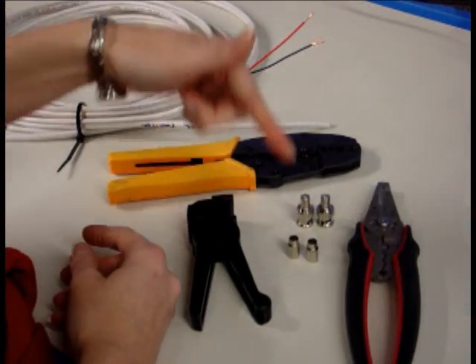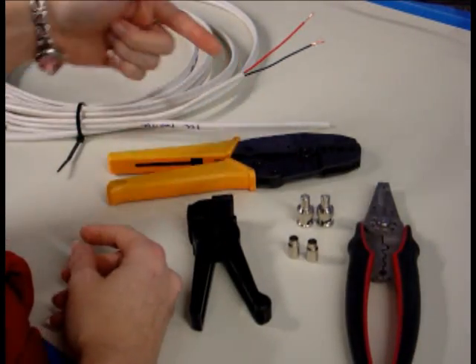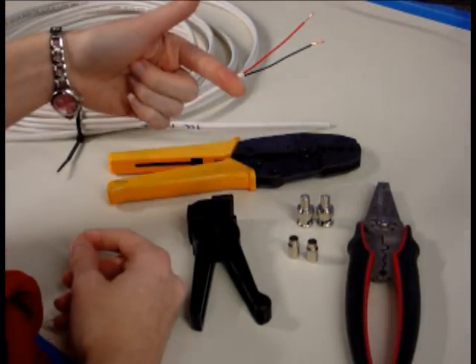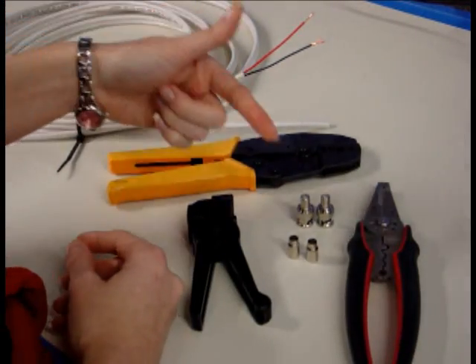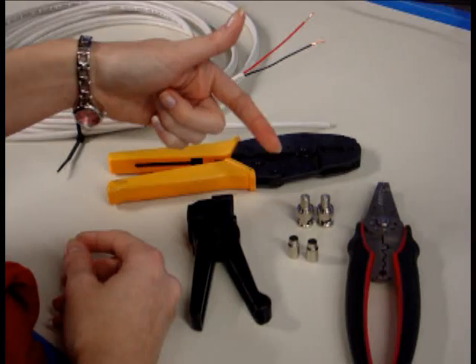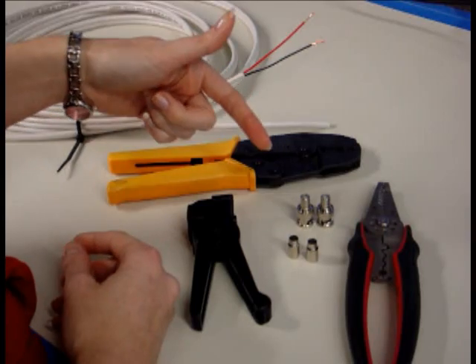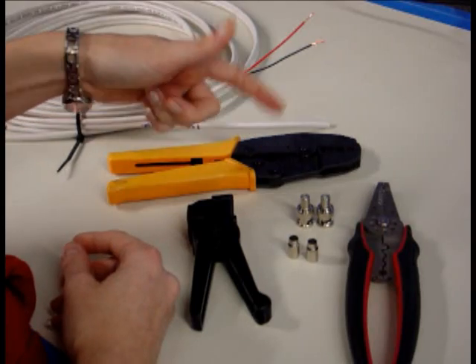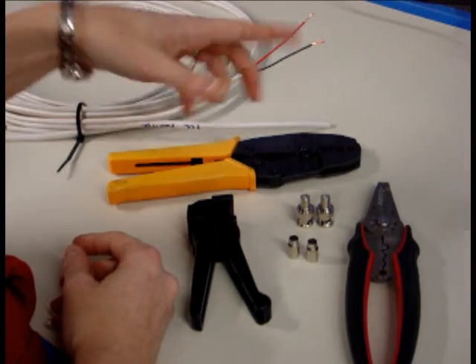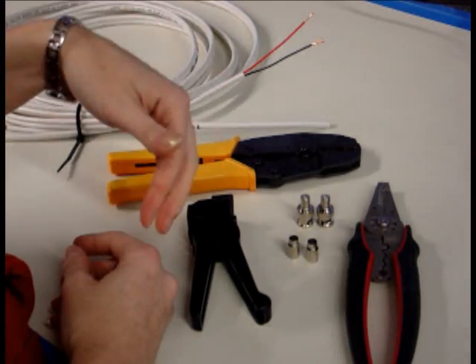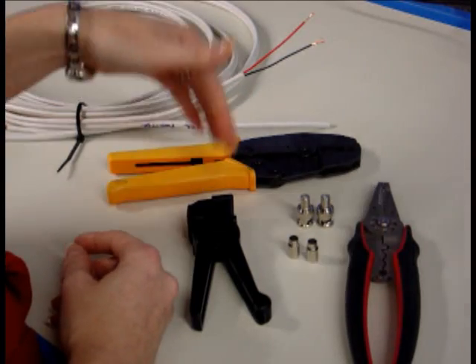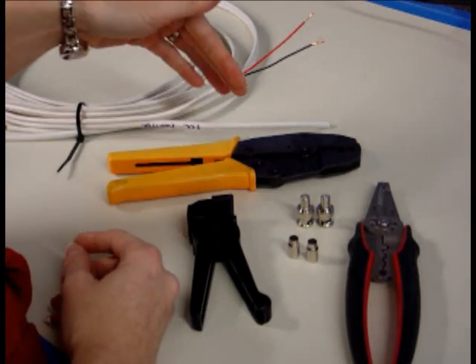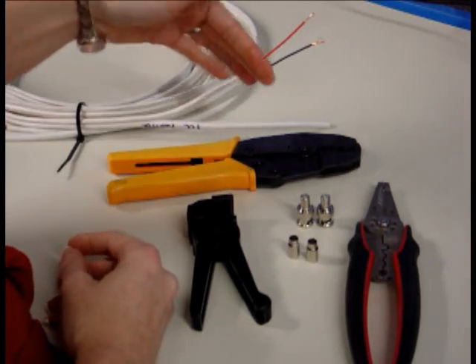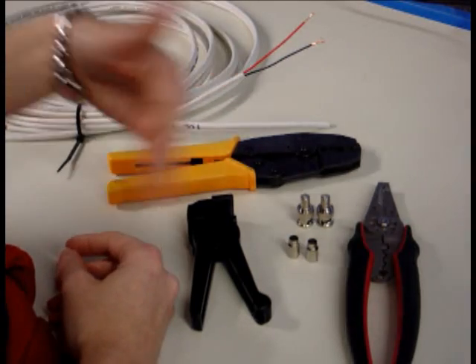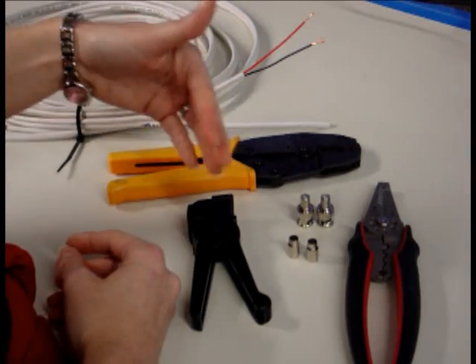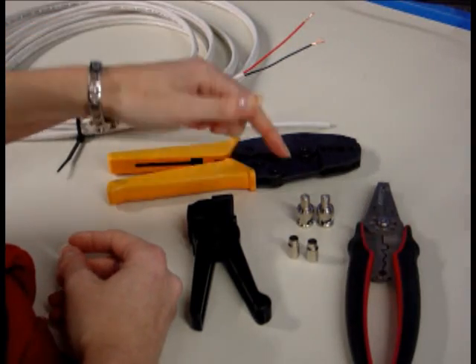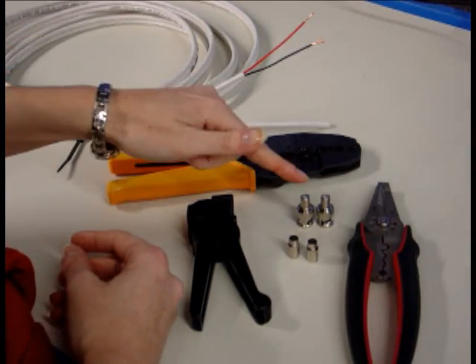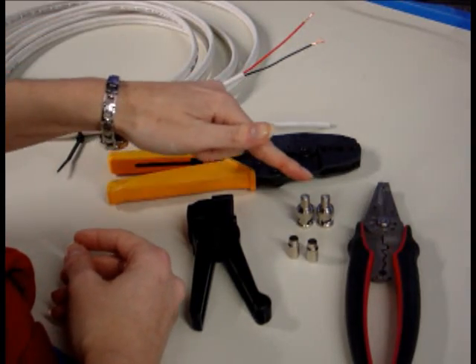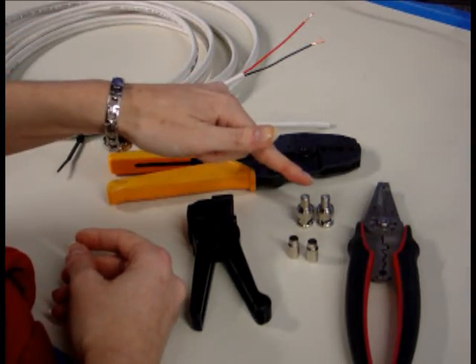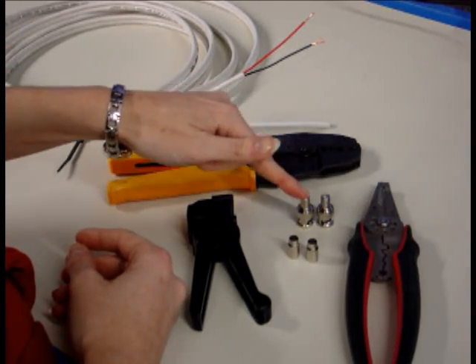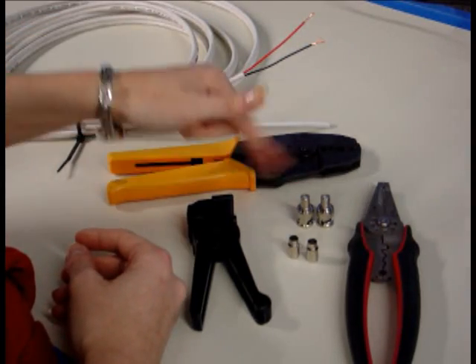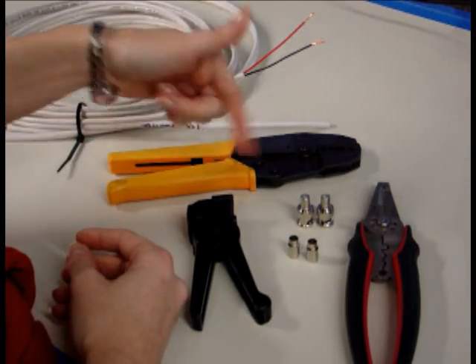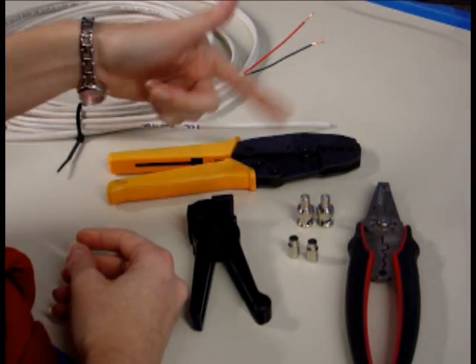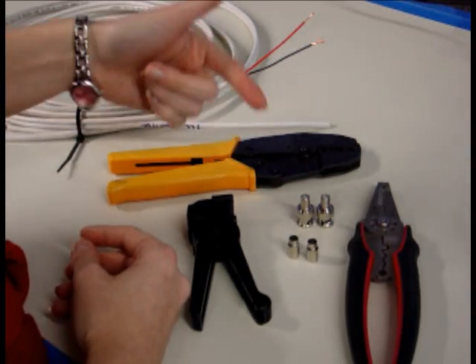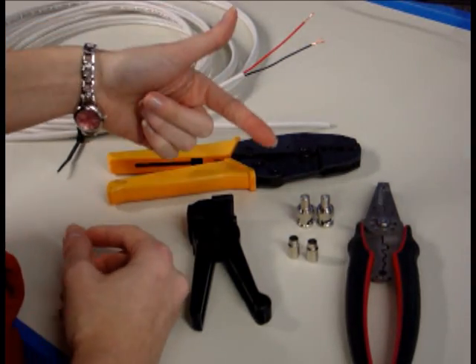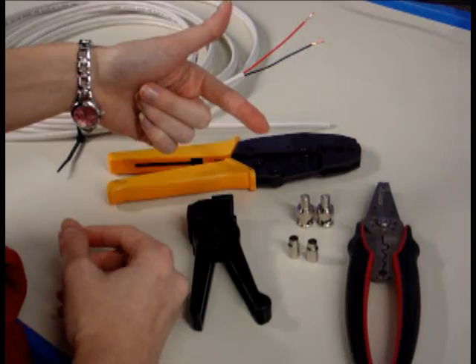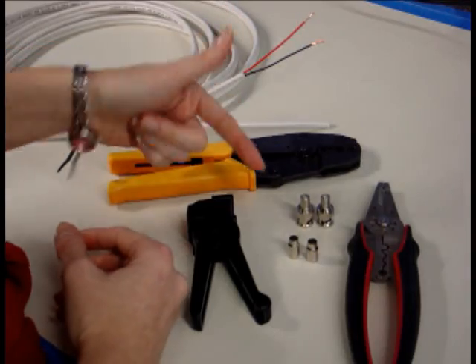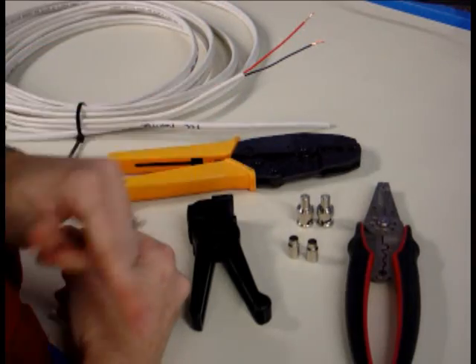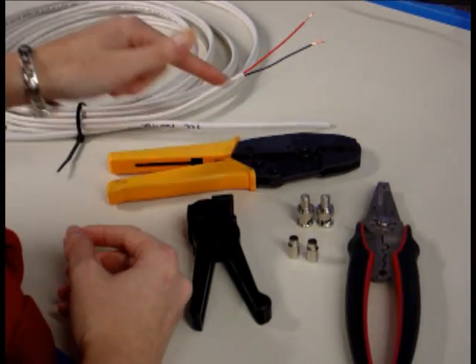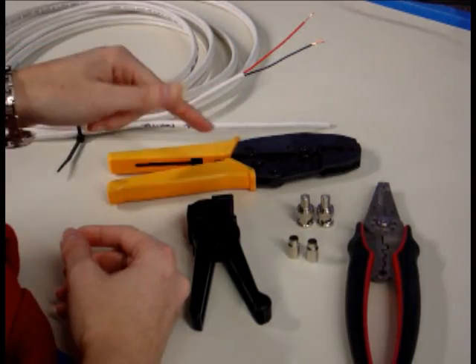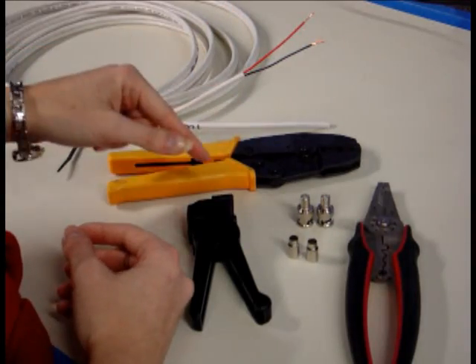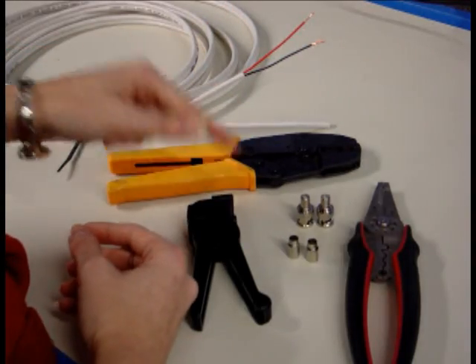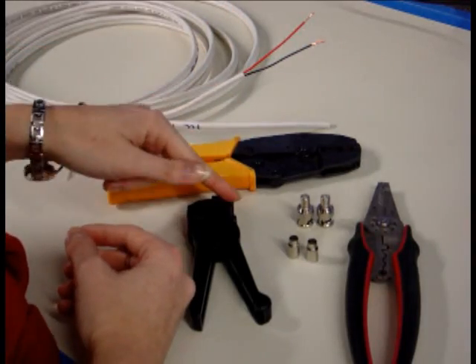The functionality of the two — female and male — is the same, except your male connectors will spin when terminated and your female connectors will not.